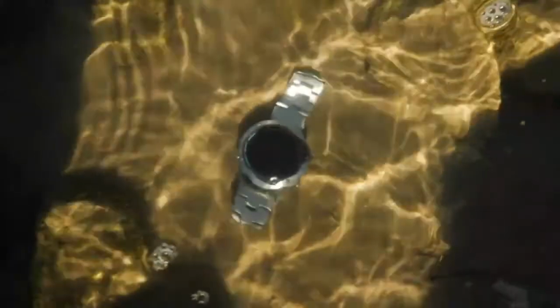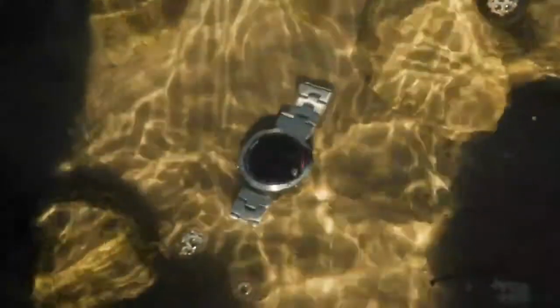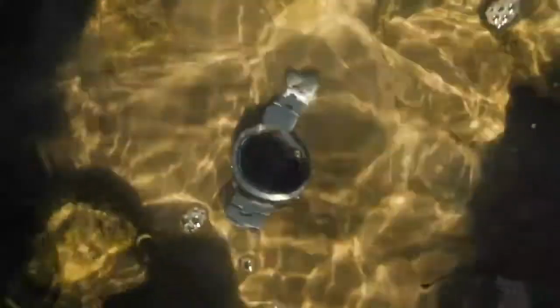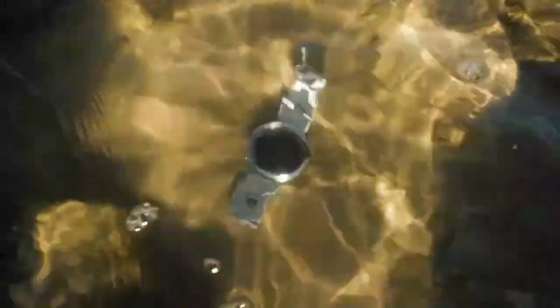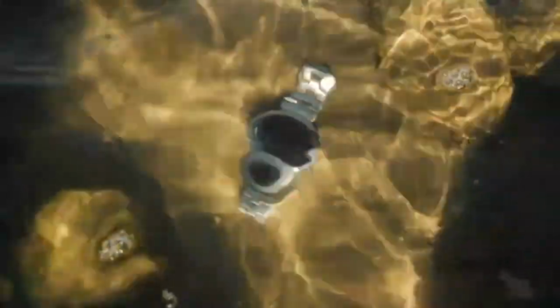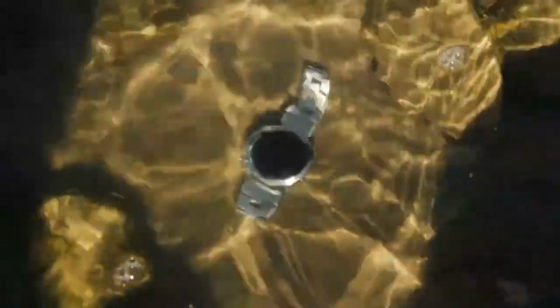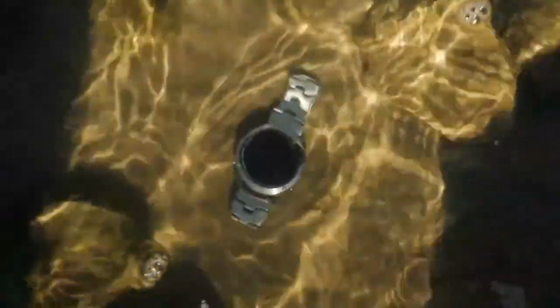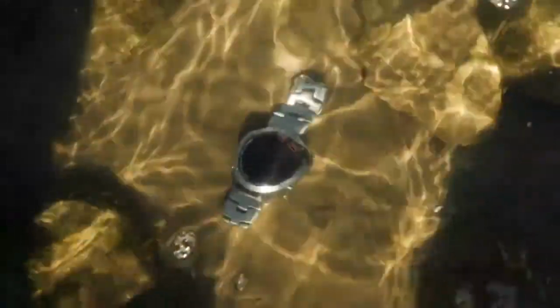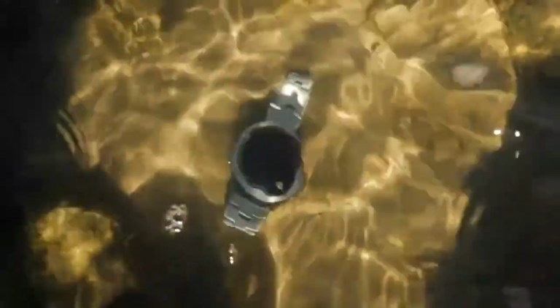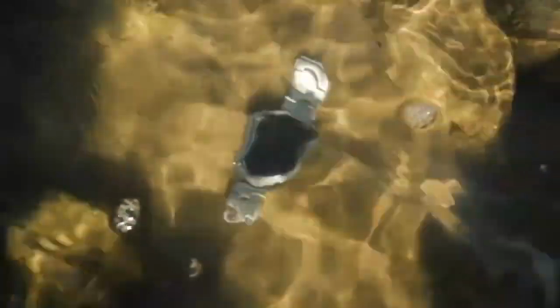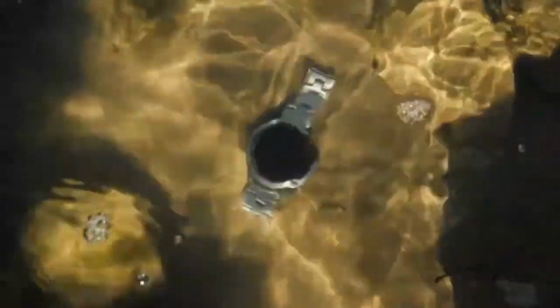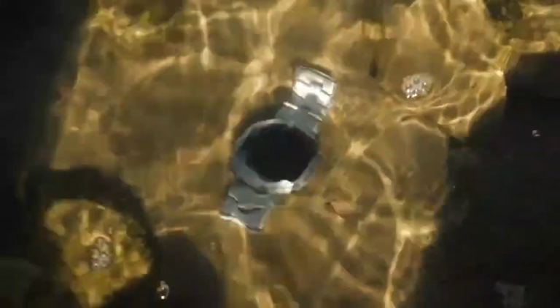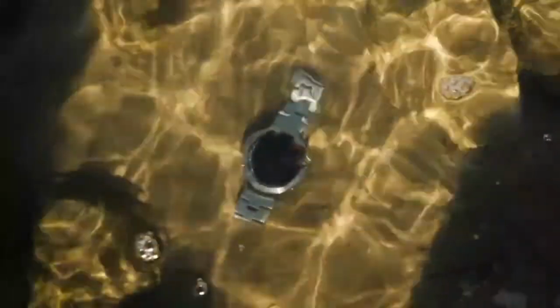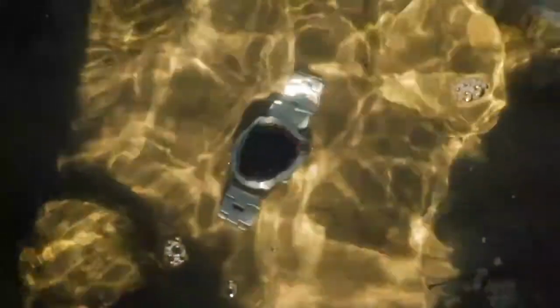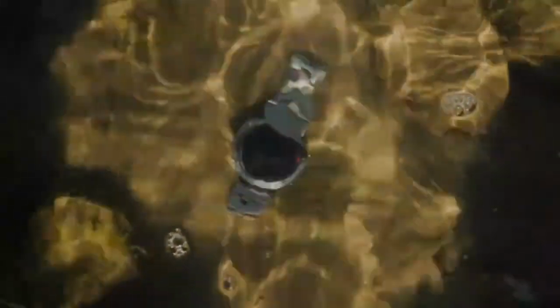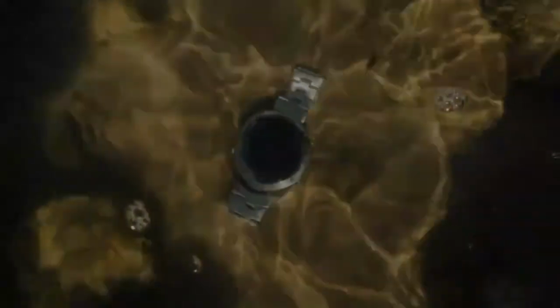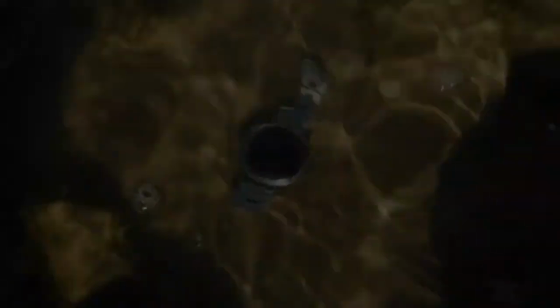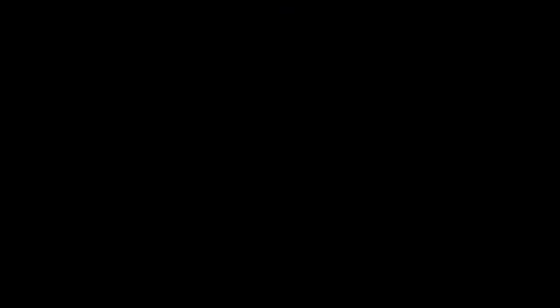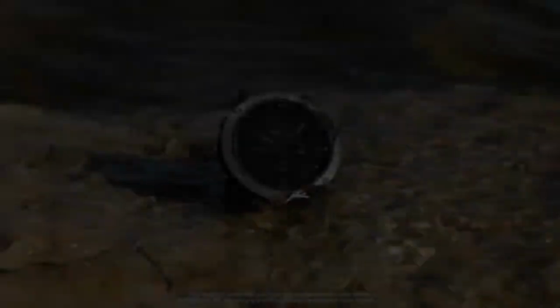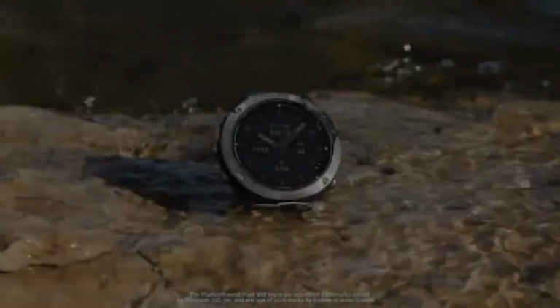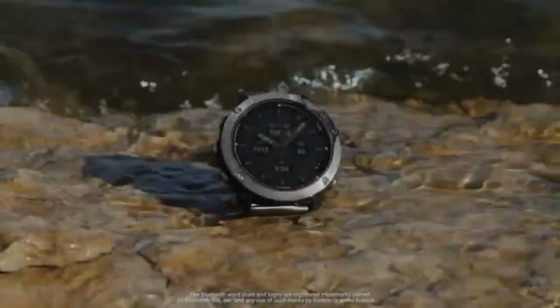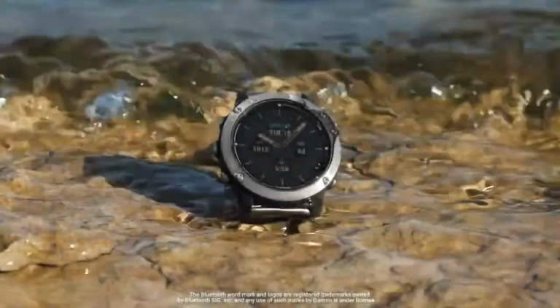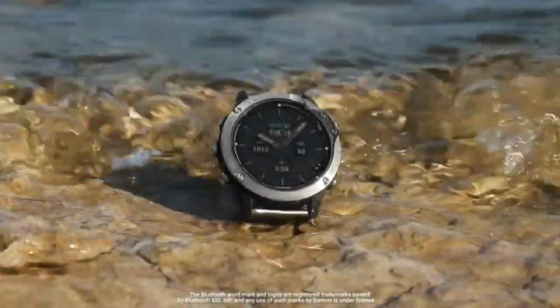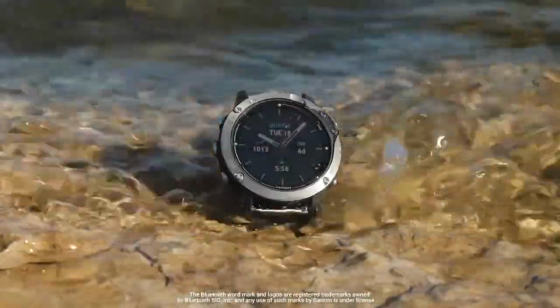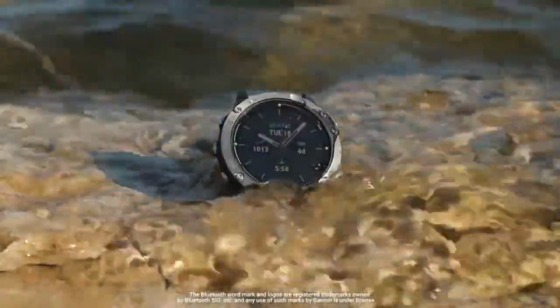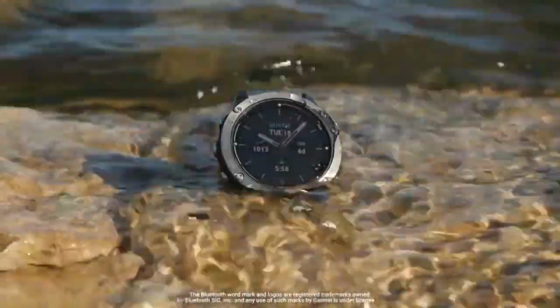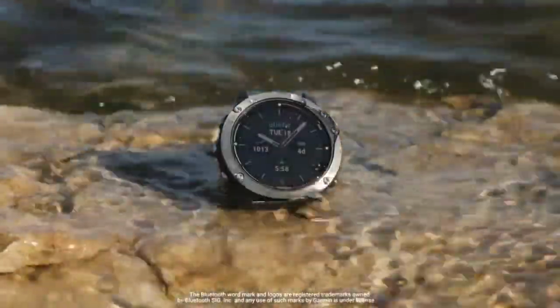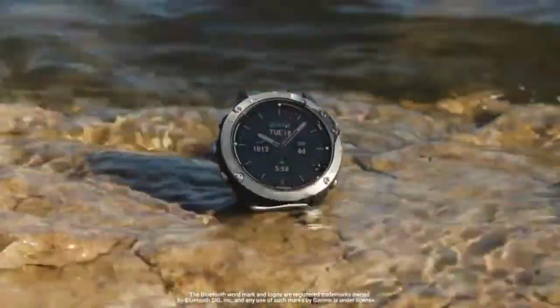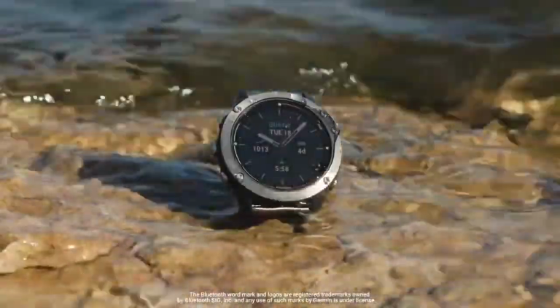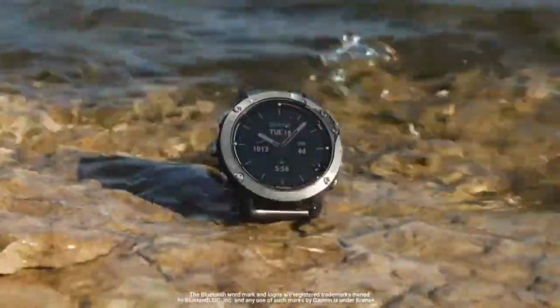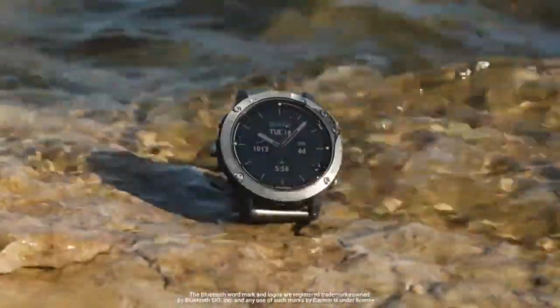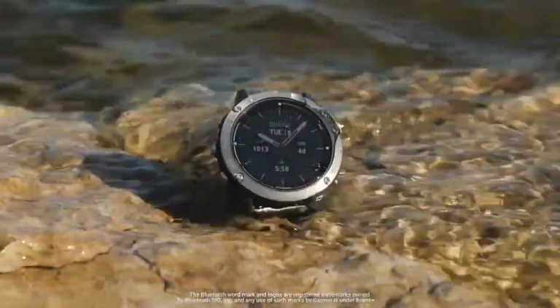With Quad X6, you can be the life of the party on the water. To learn more about Quad X6, go to Garmin.com.